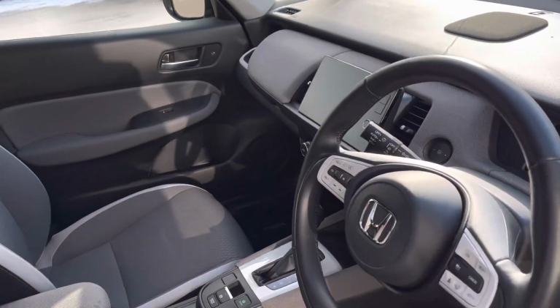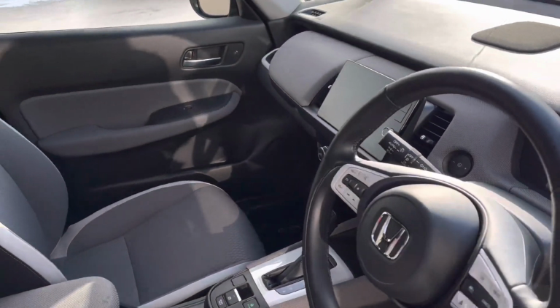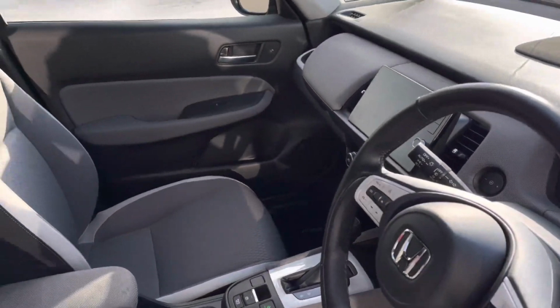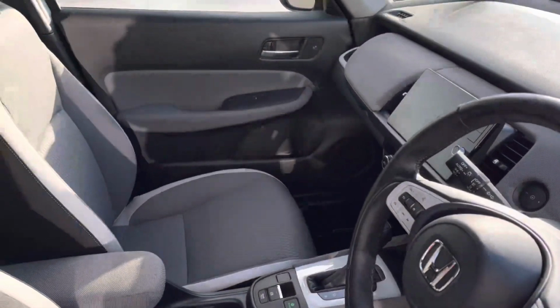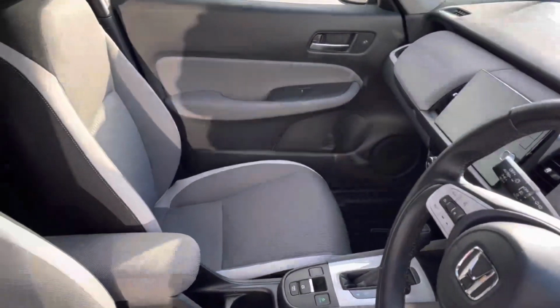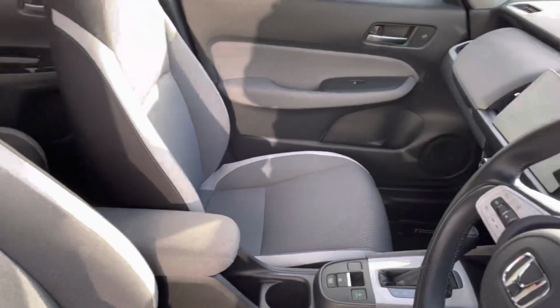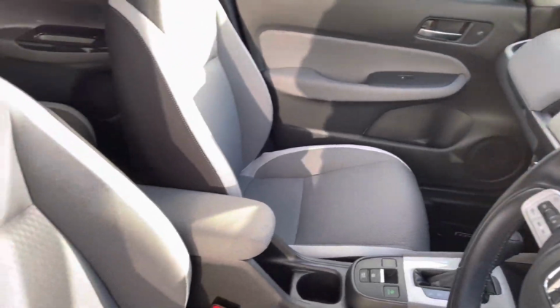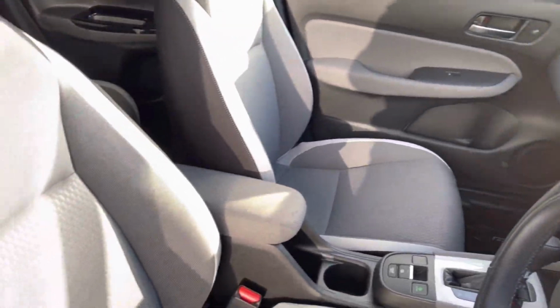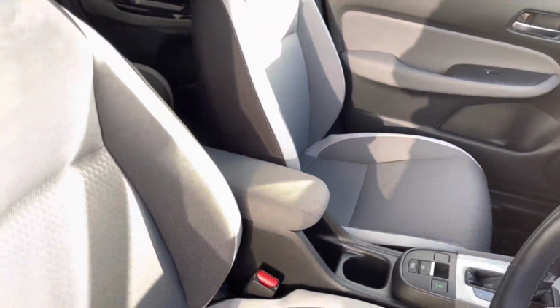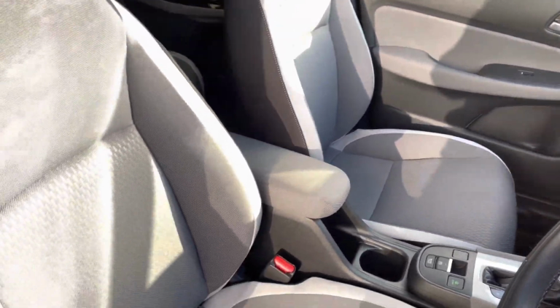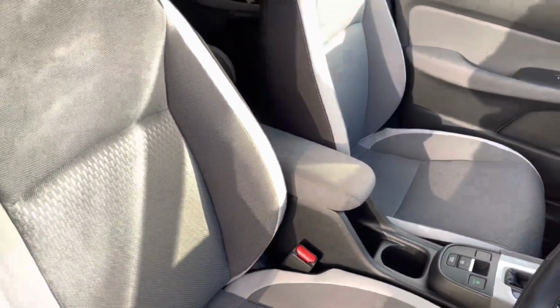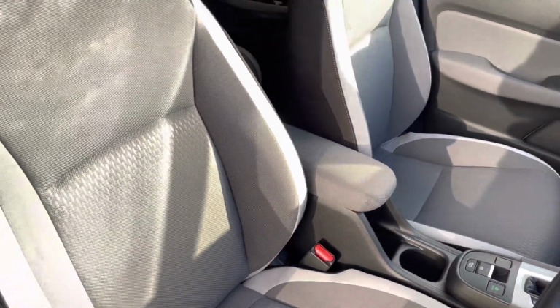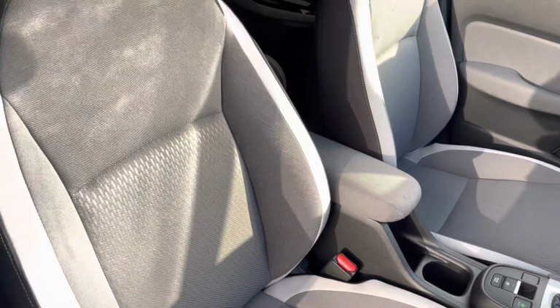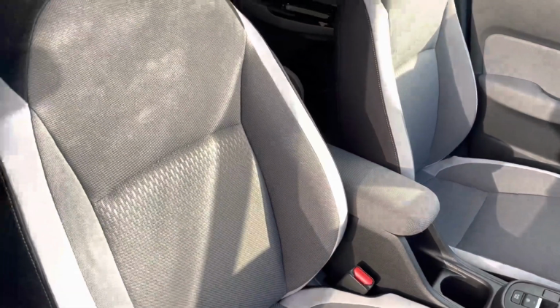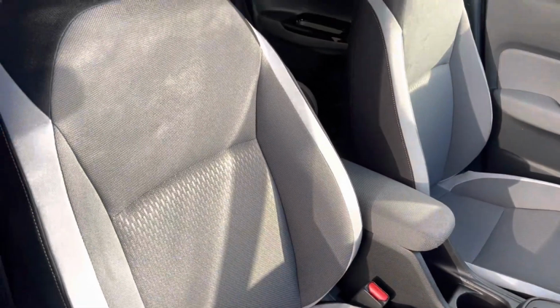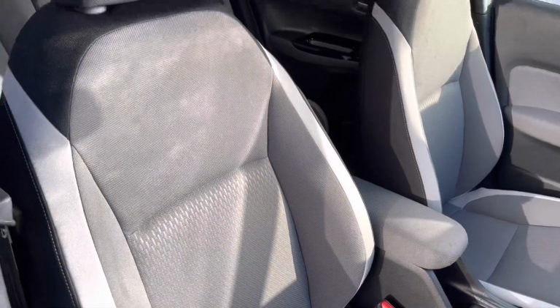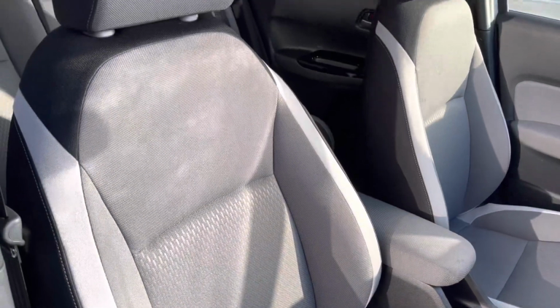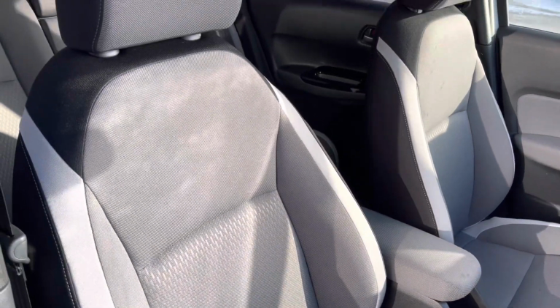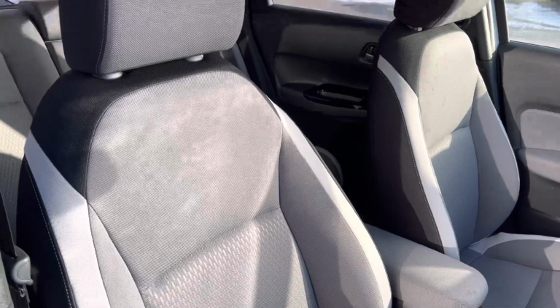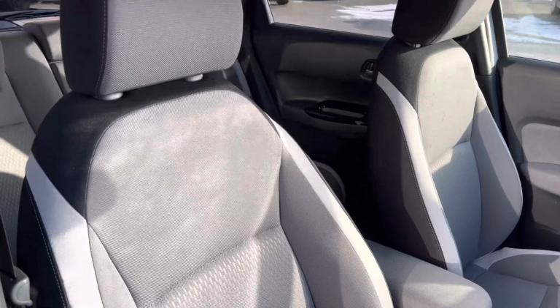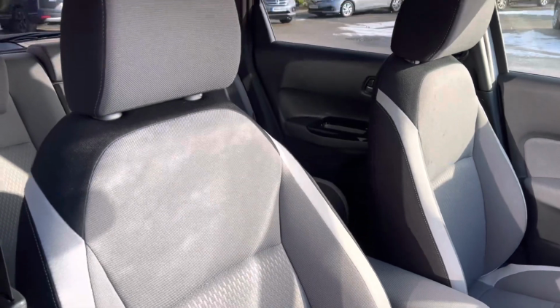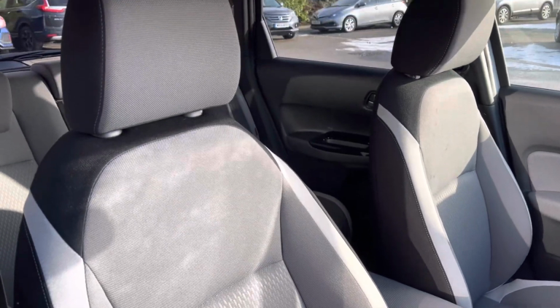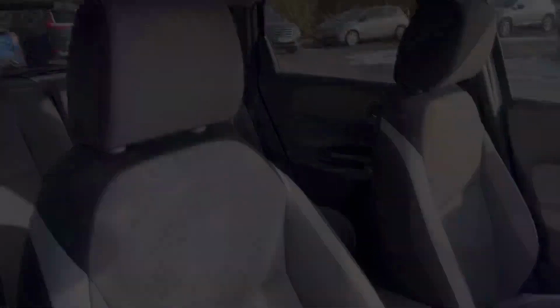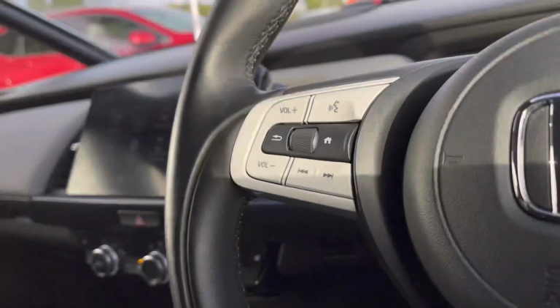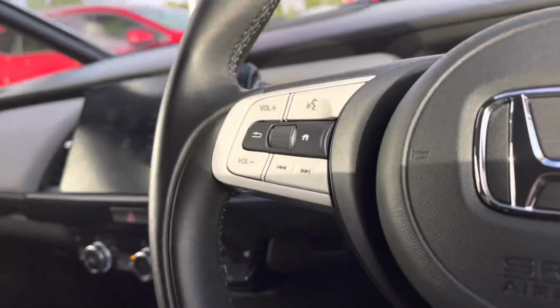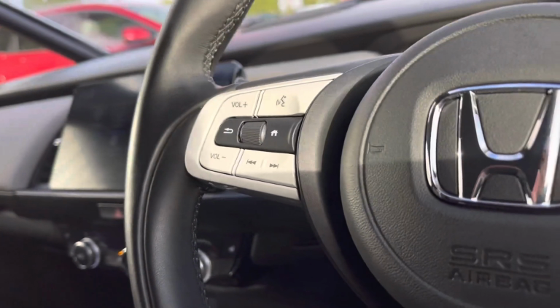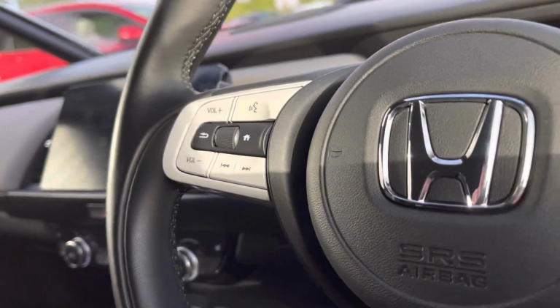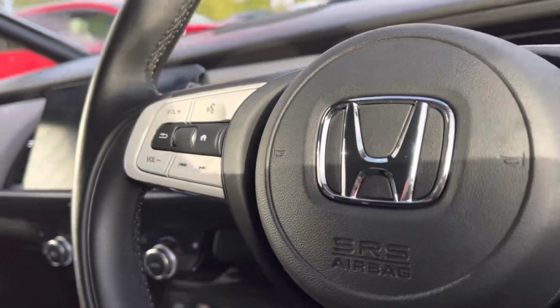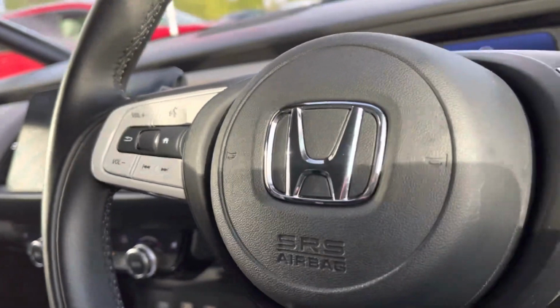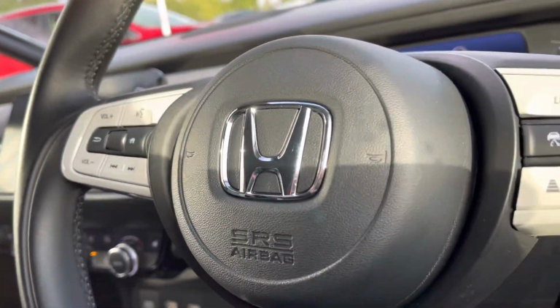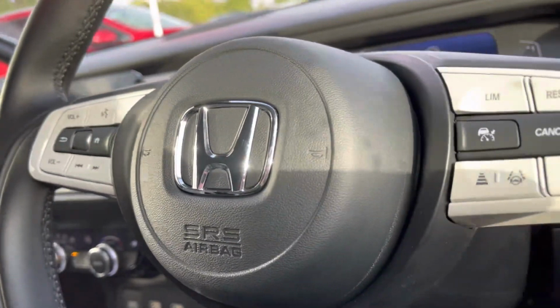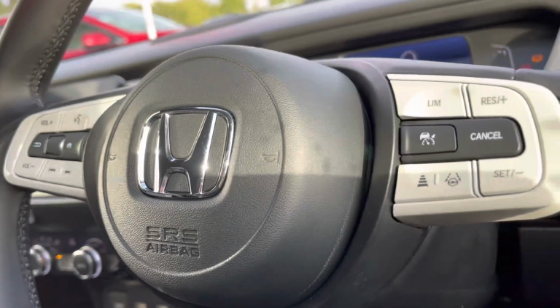Your front interior houses your contrasting multi-functional steering wheel, which sits just alongside your central touch display screen. You do have plenty of storage pockets just below your armrest, along with your two front comfortable full cloth seats.